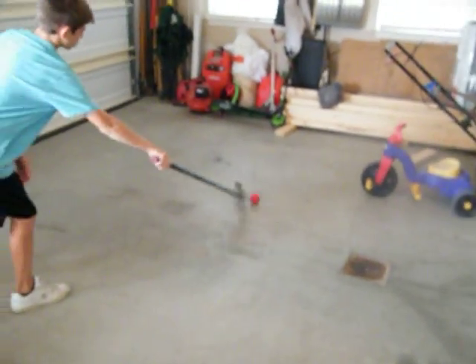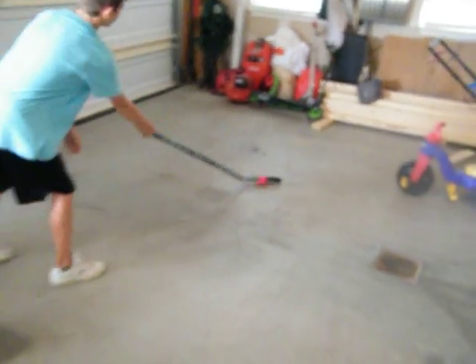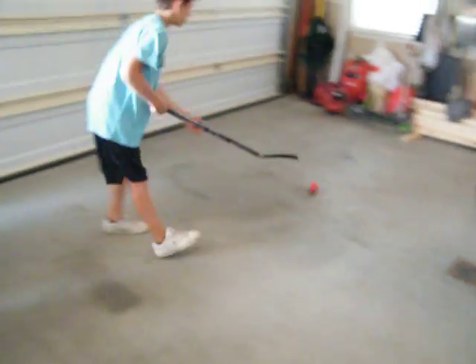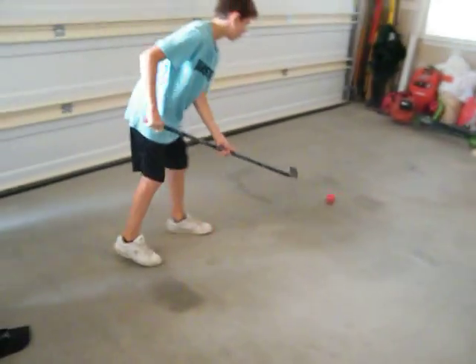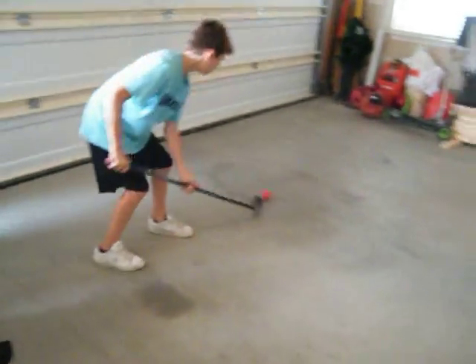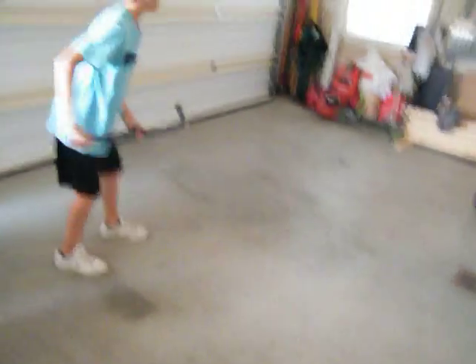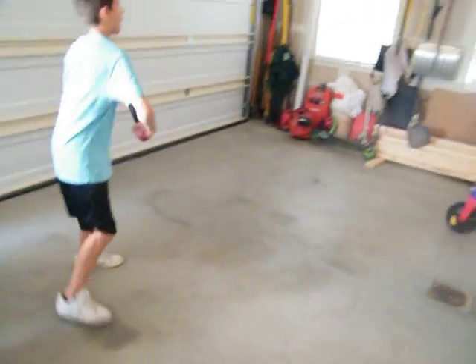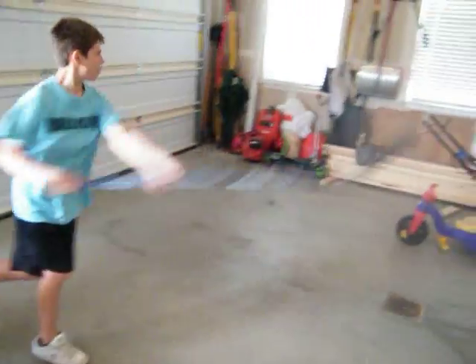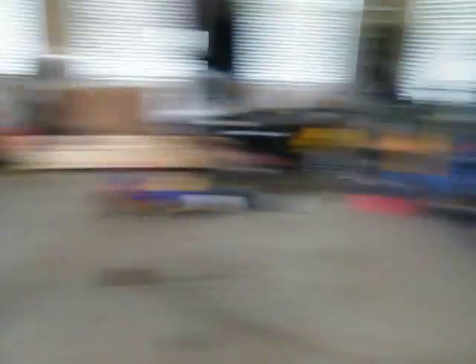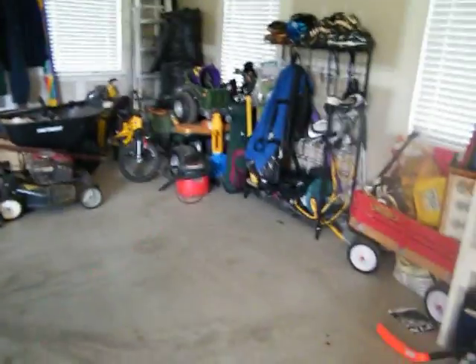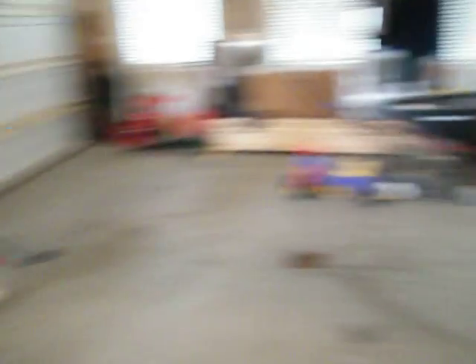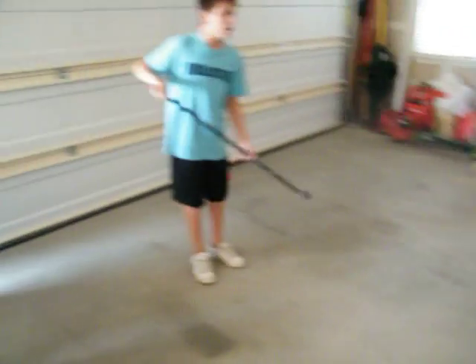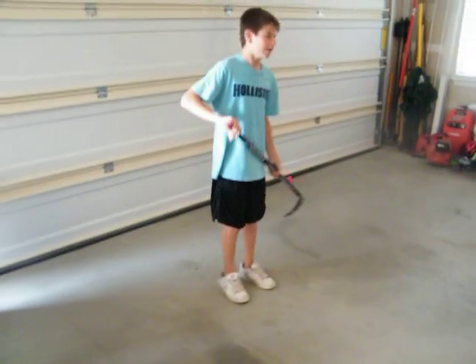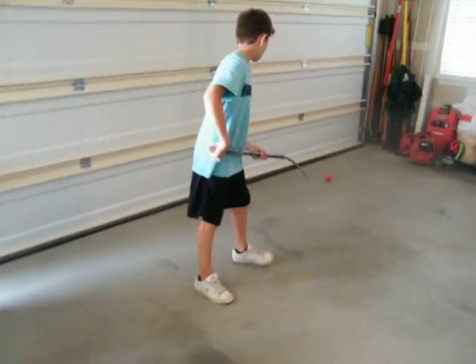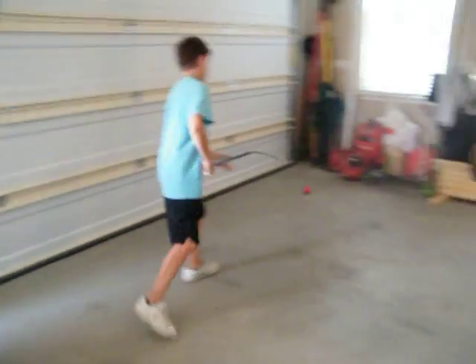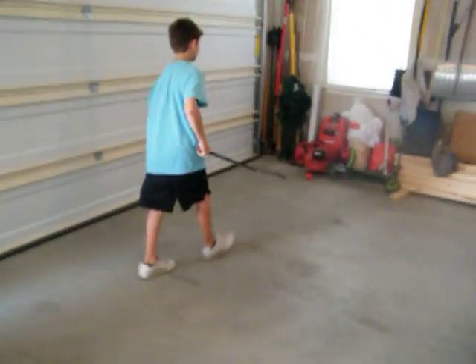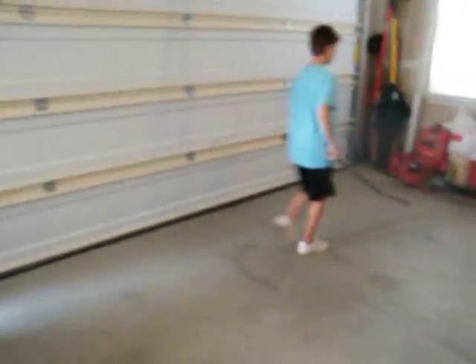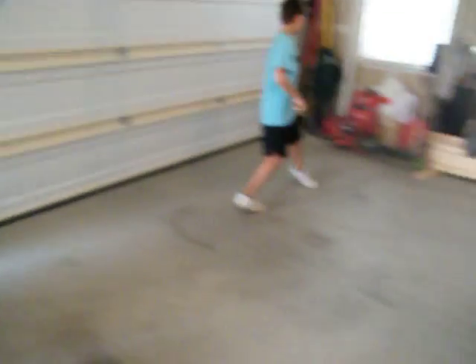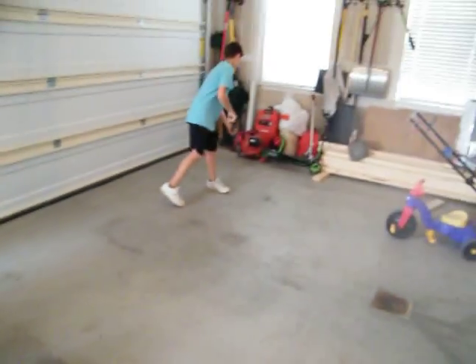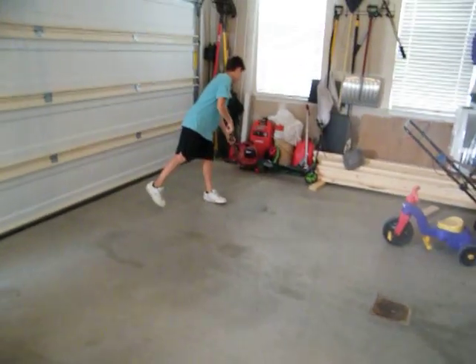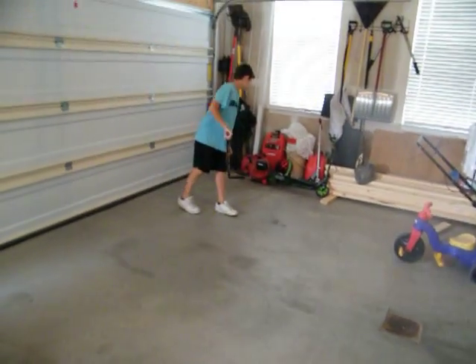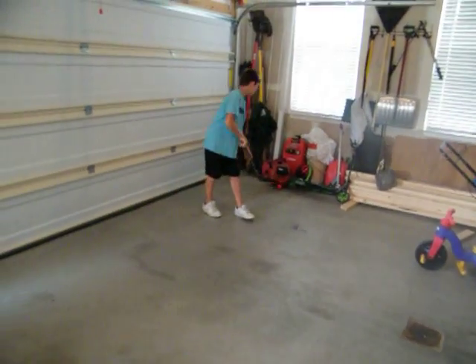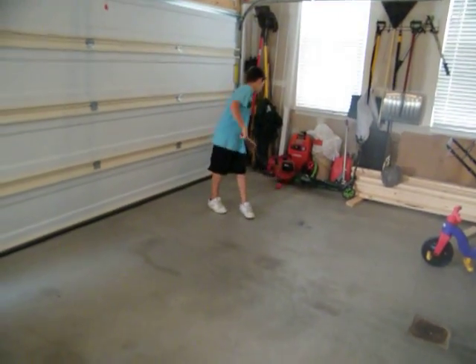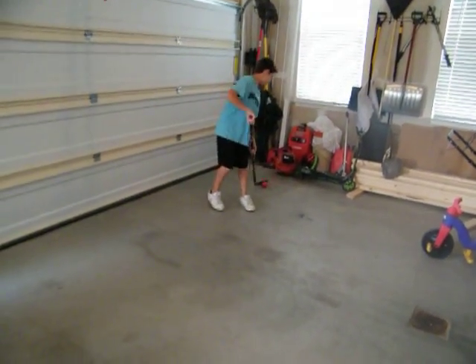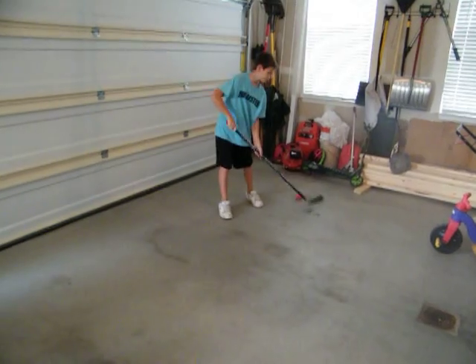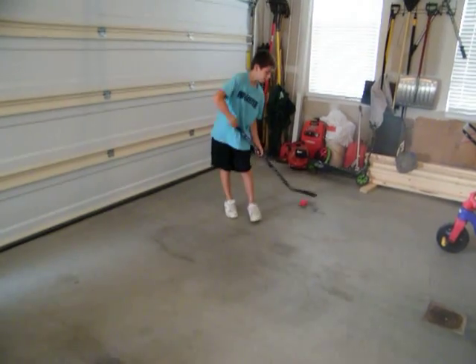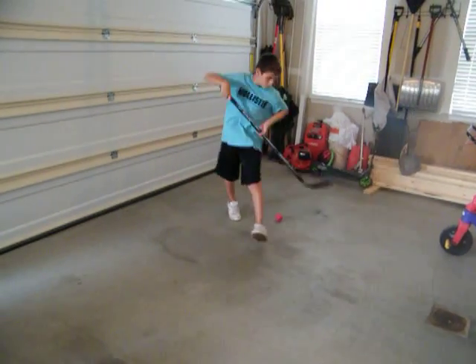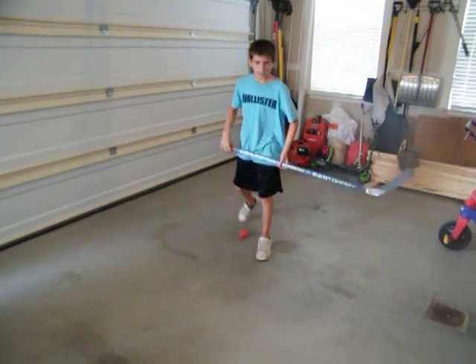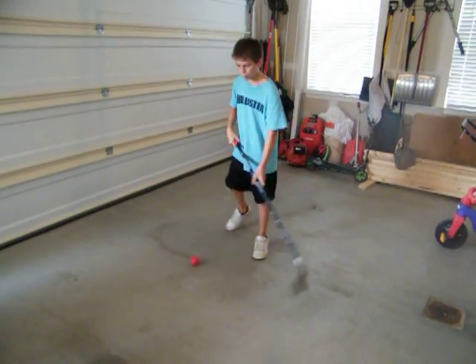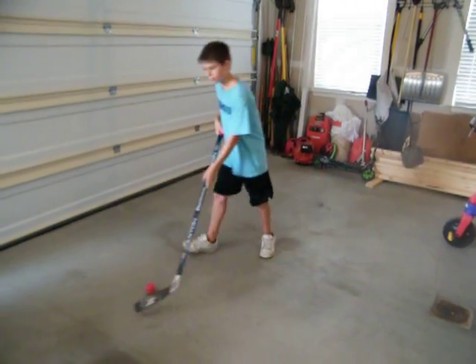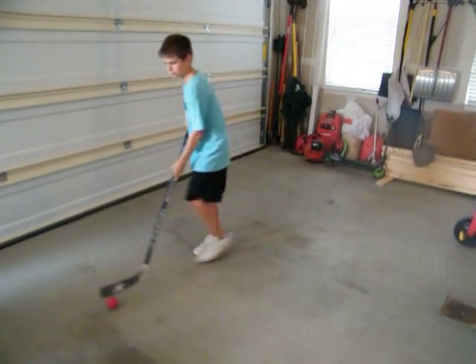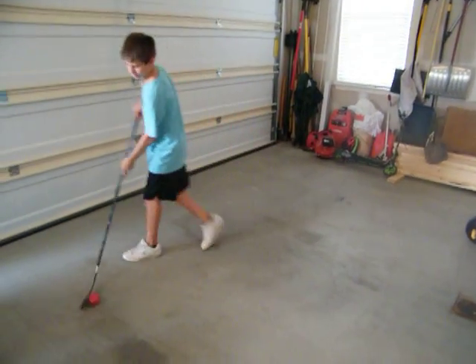I'll show you right here. We're in a pretty padded place, so it's alright if we hit some things.